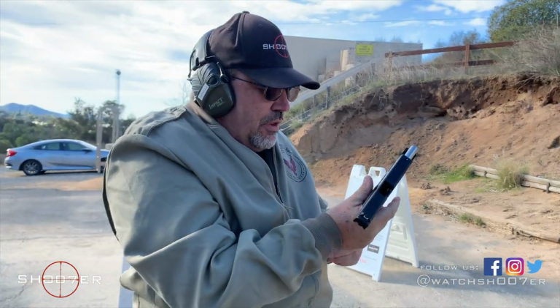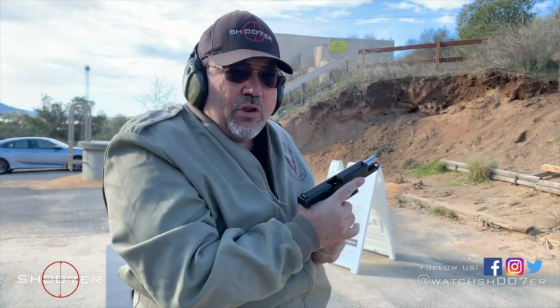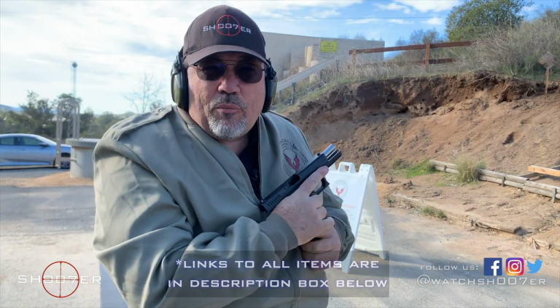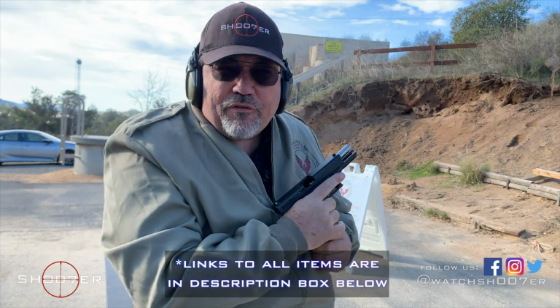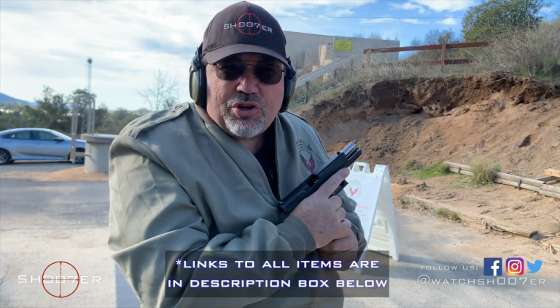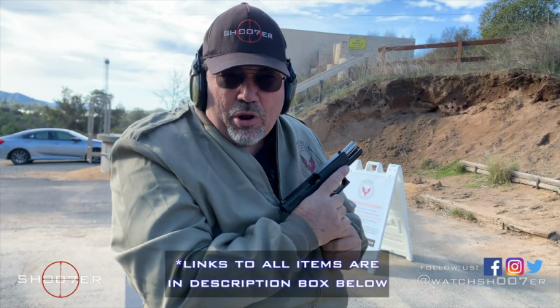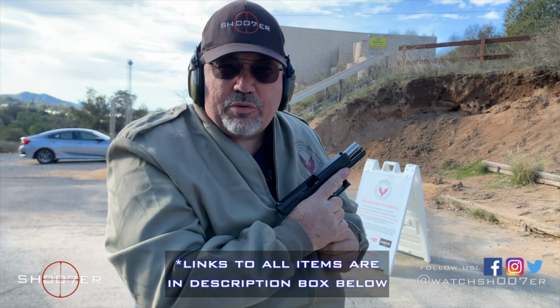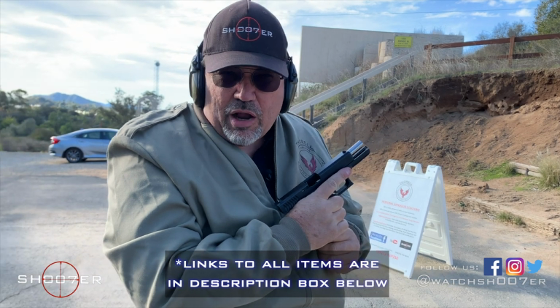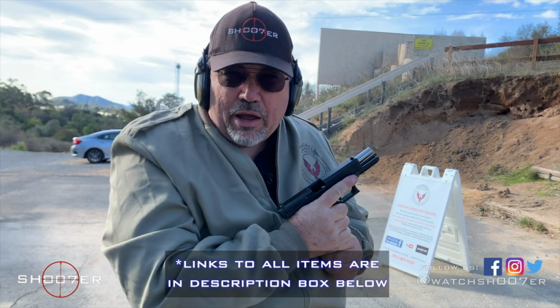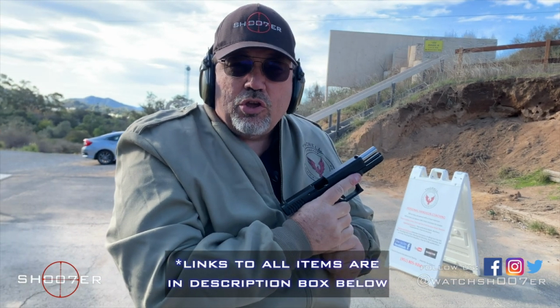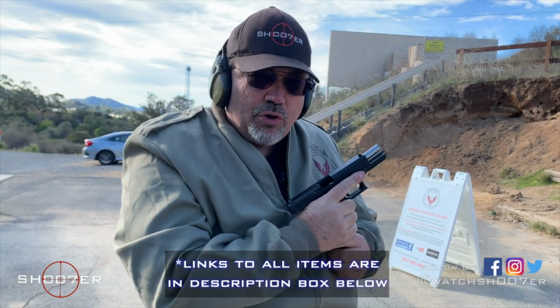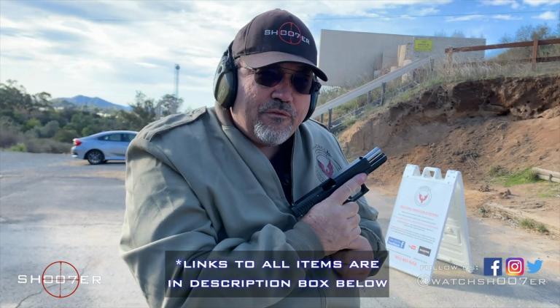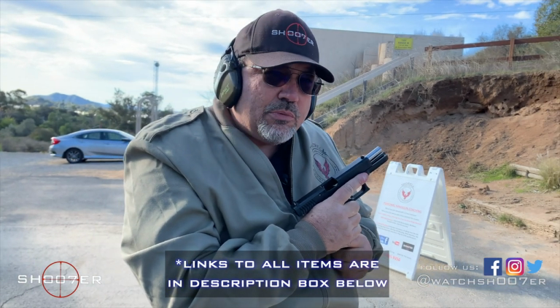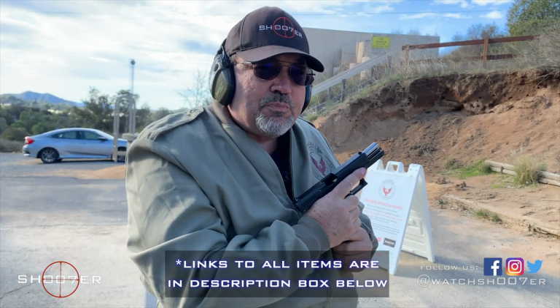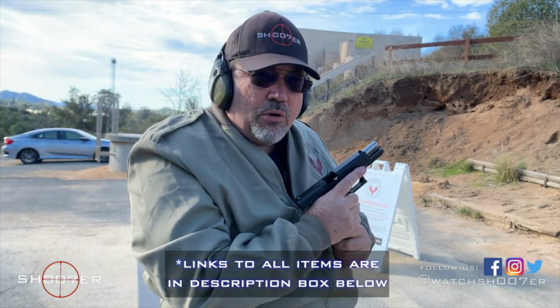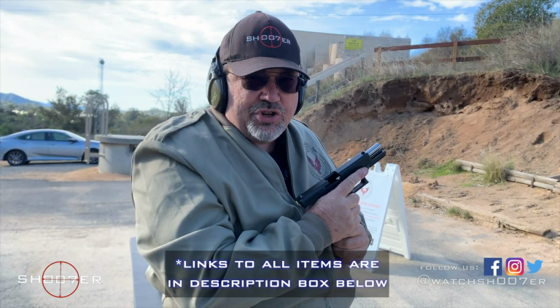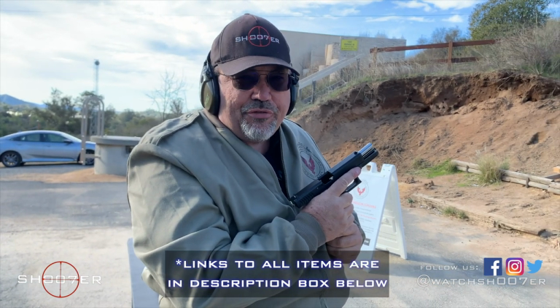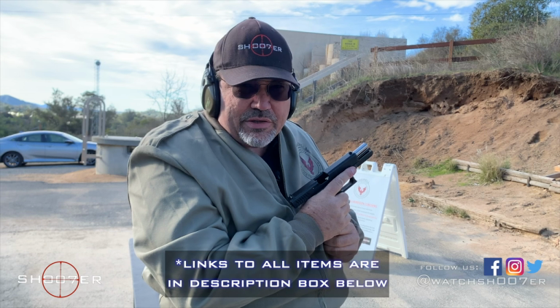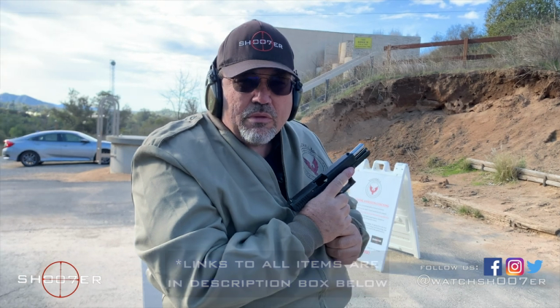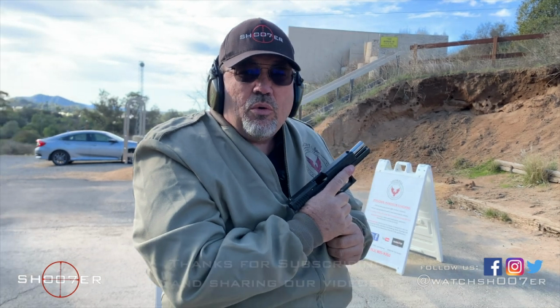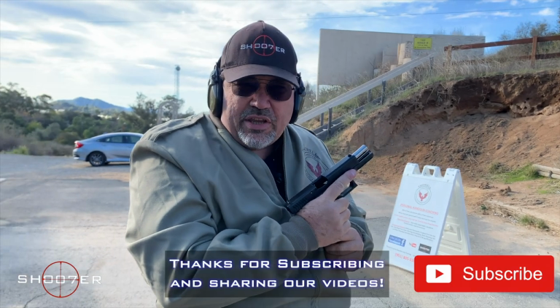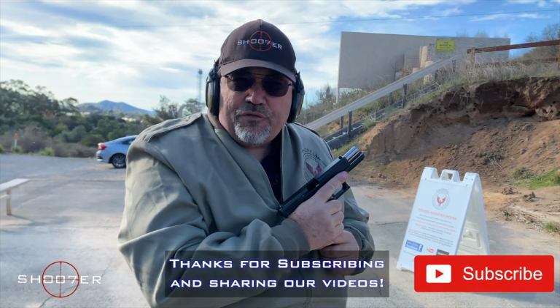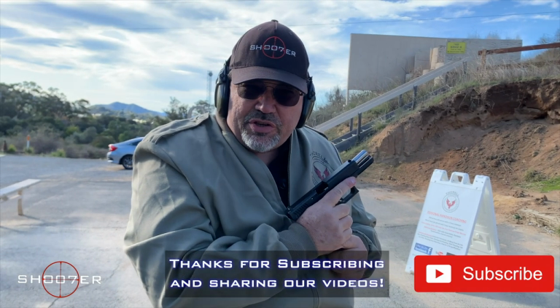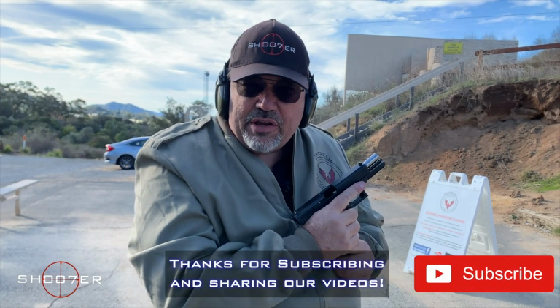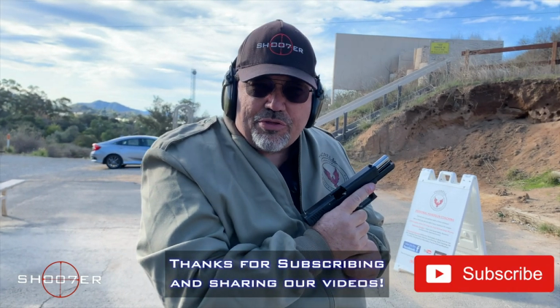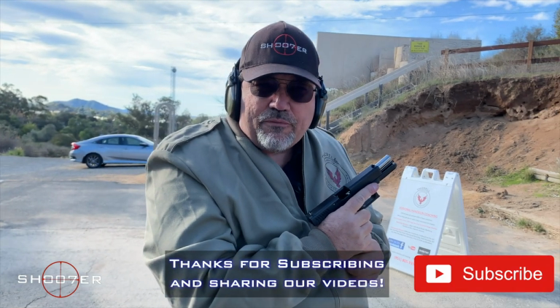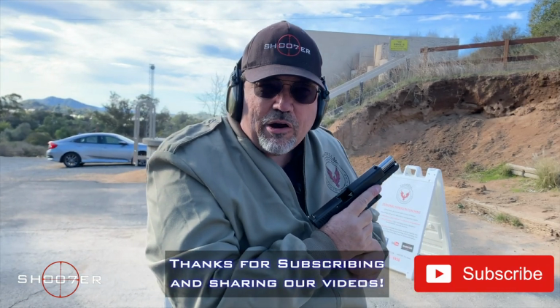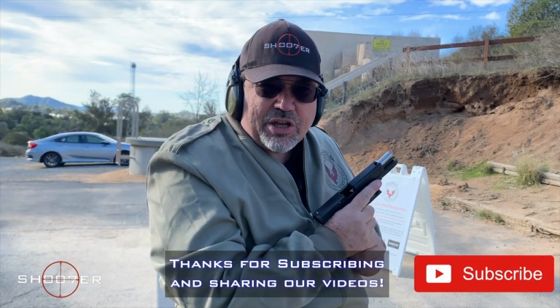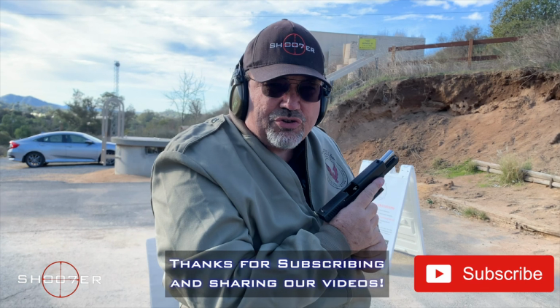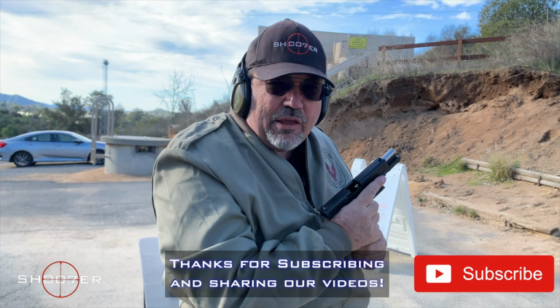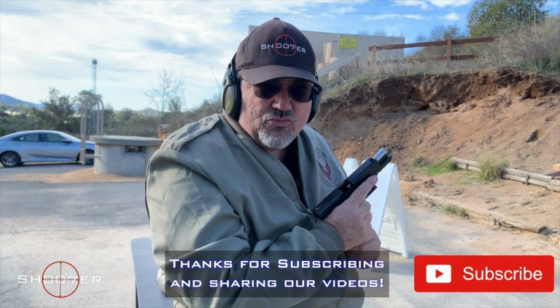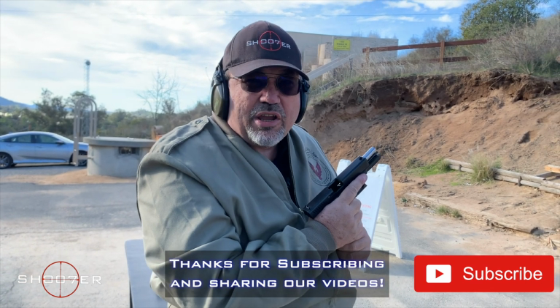If you're looking for more information on the products that we've talked about, you can go to the information box below and check out the links. Once again, for Shoot of the Series, I'm Ed Therrell from Firearms Education and Training. Y'all take care.